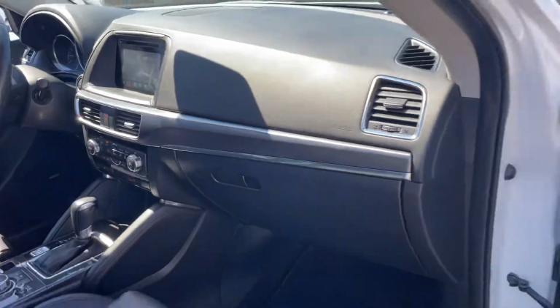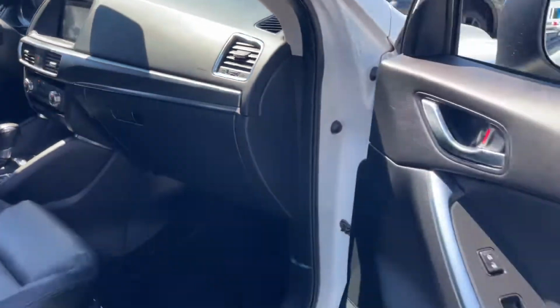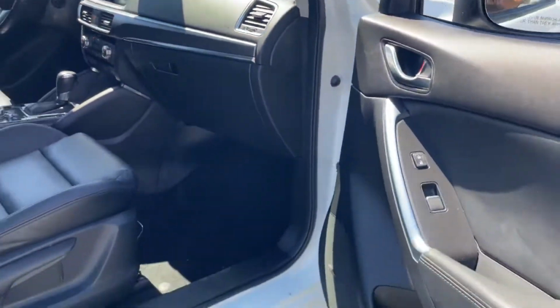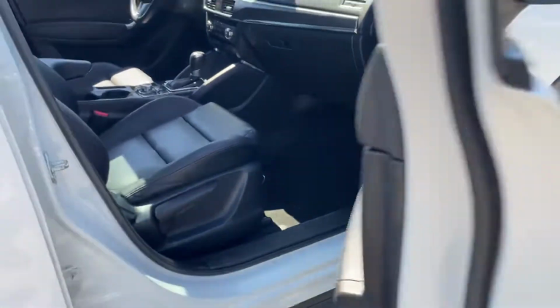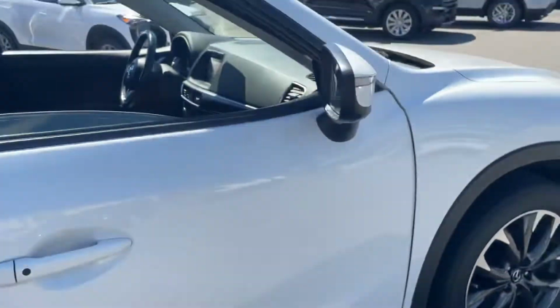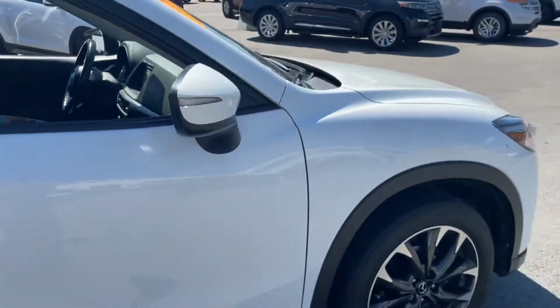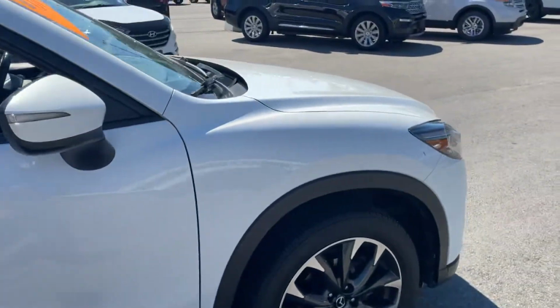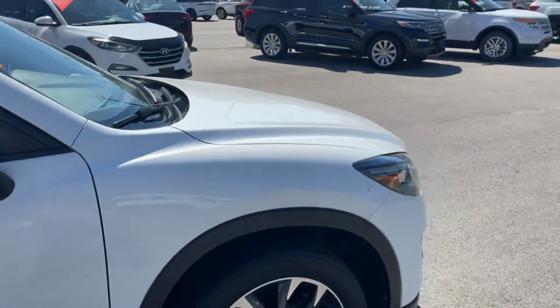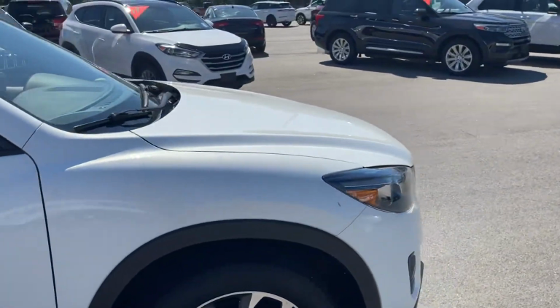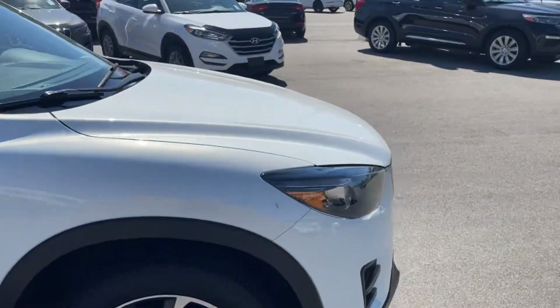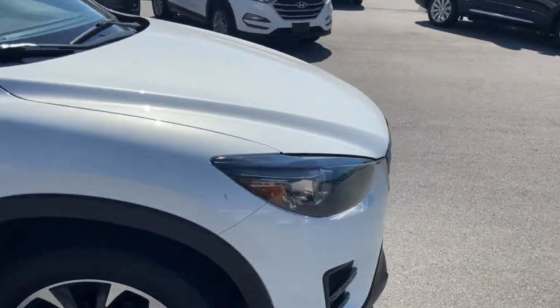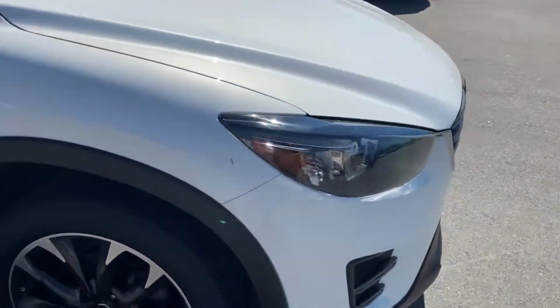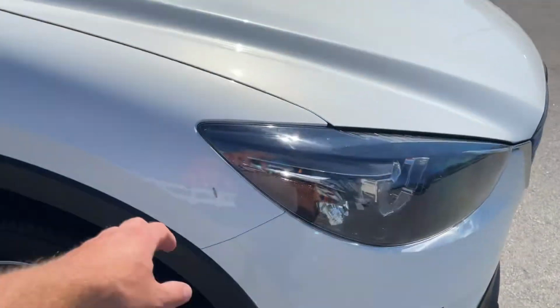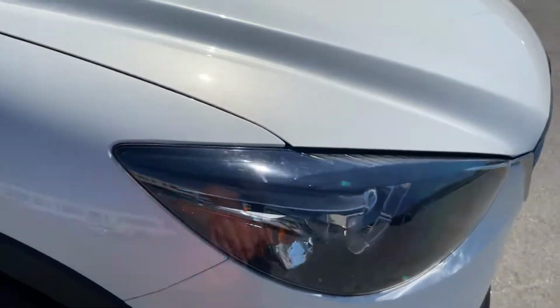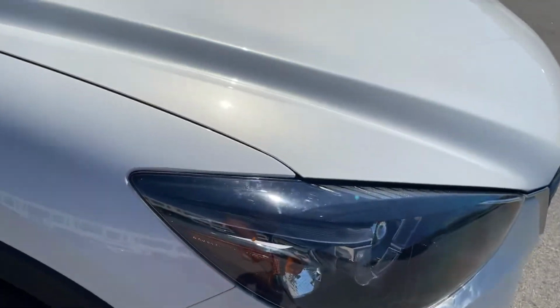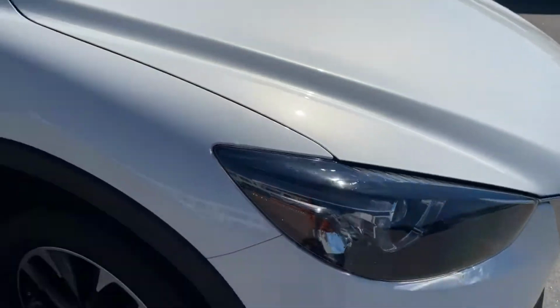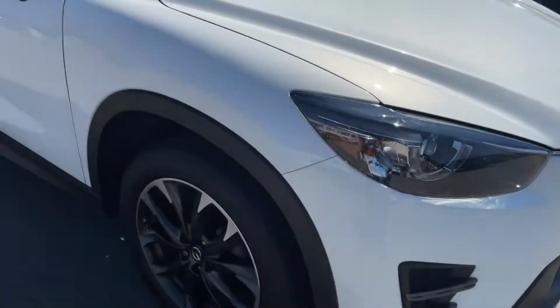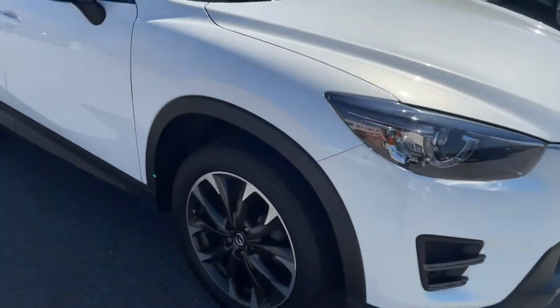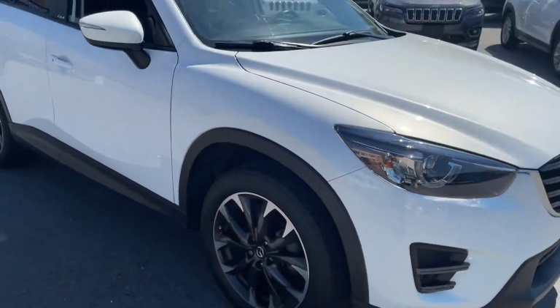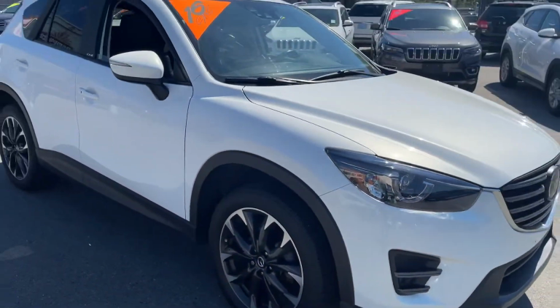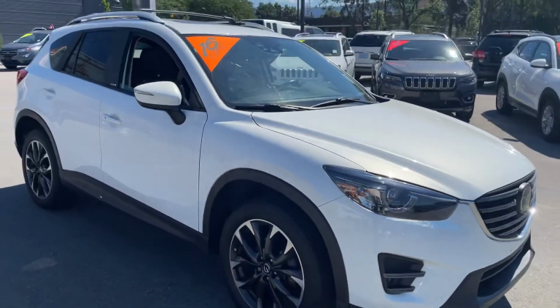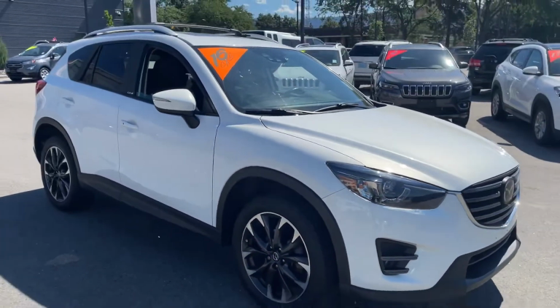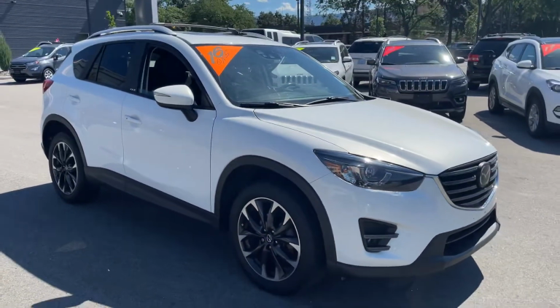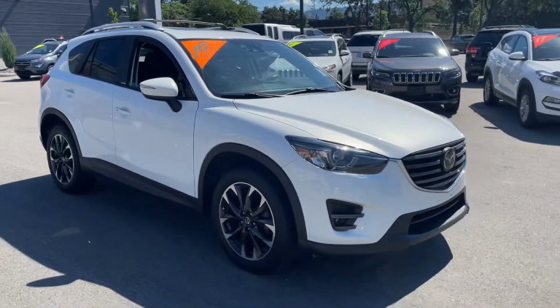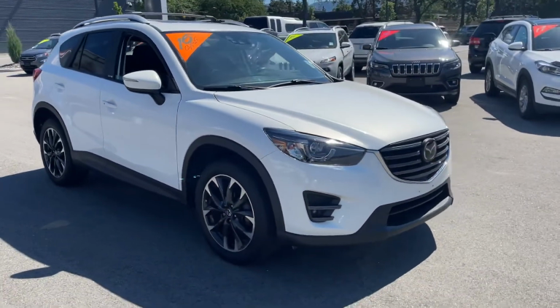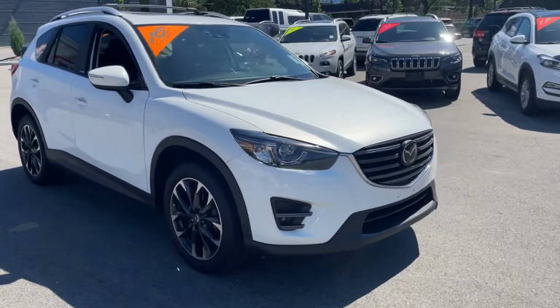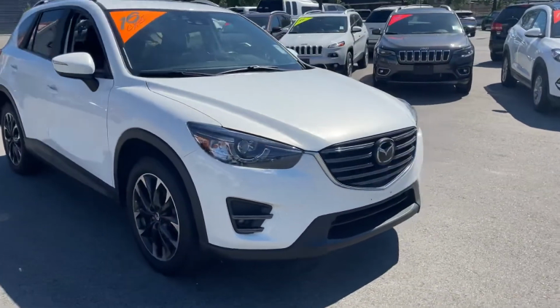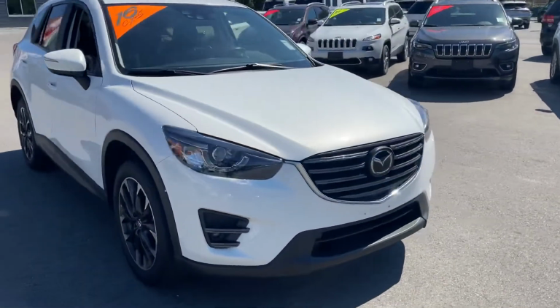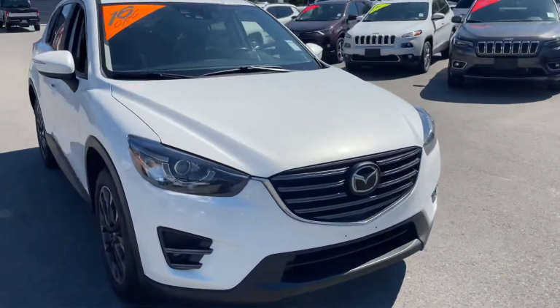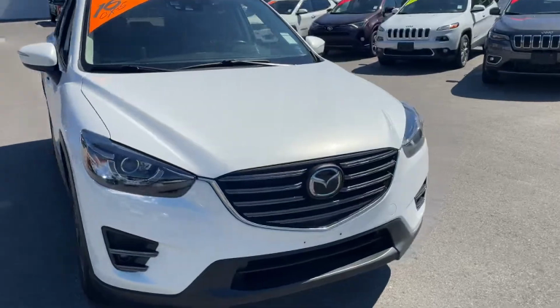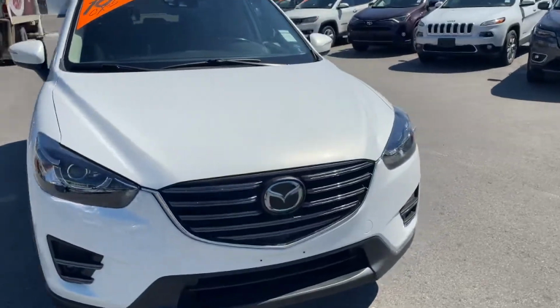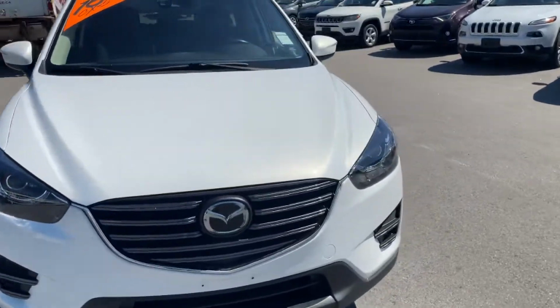Really nice condition, 40,000 kilometers. I do a video — much easier so you get a good idea of what you're looking at here.